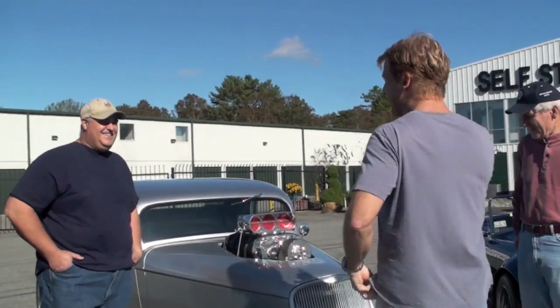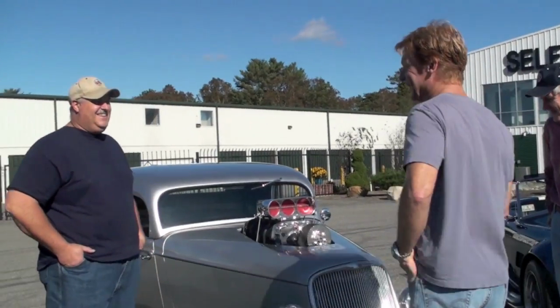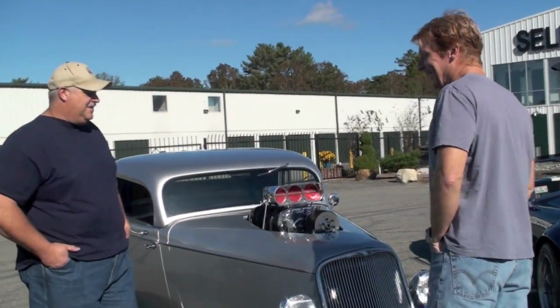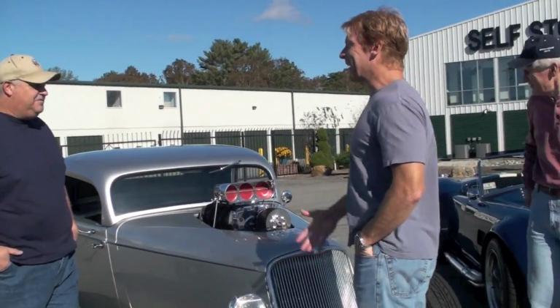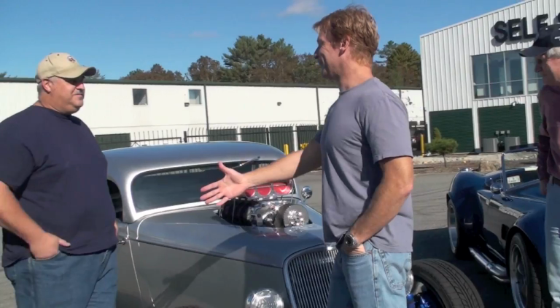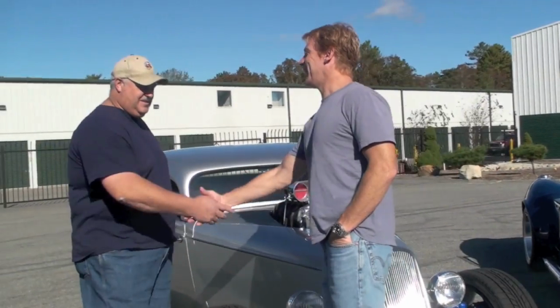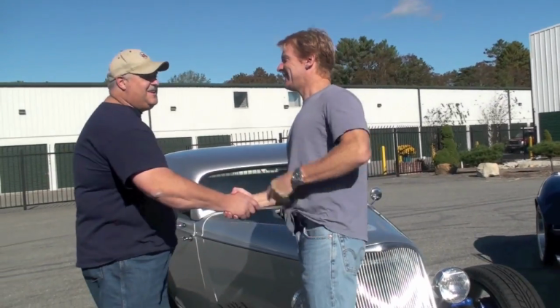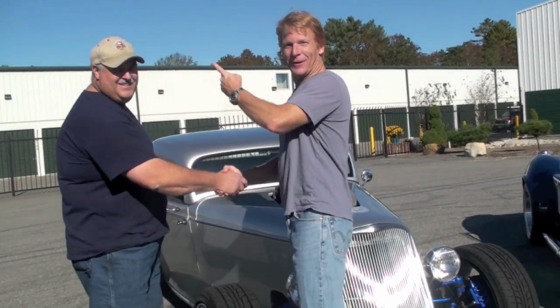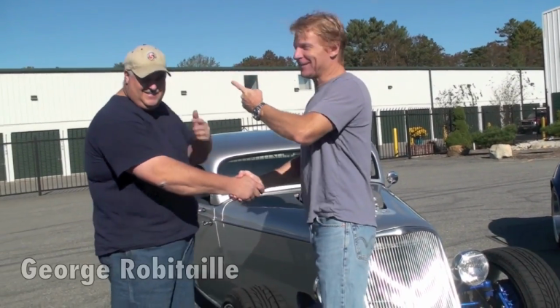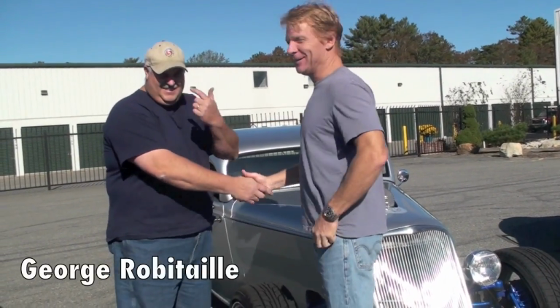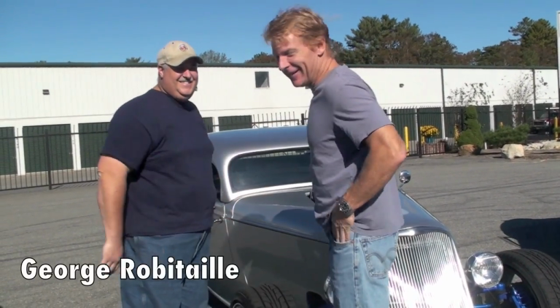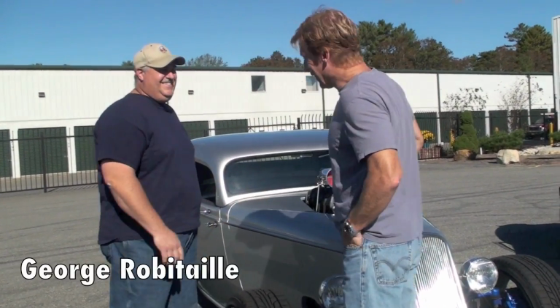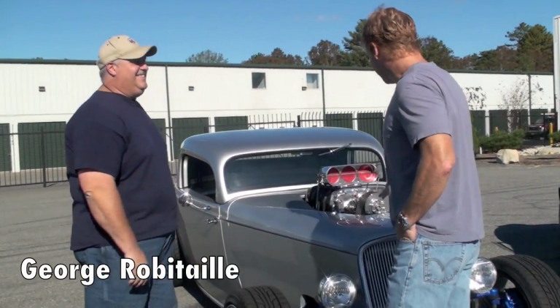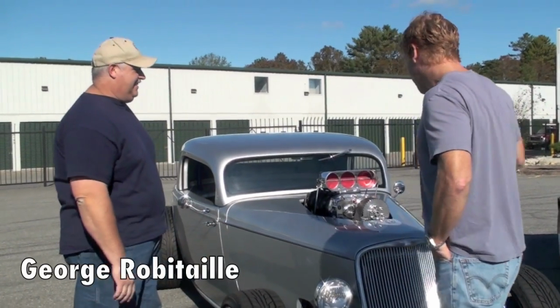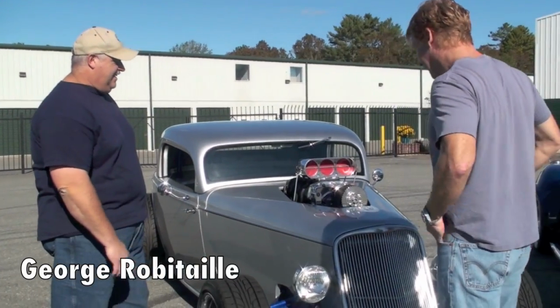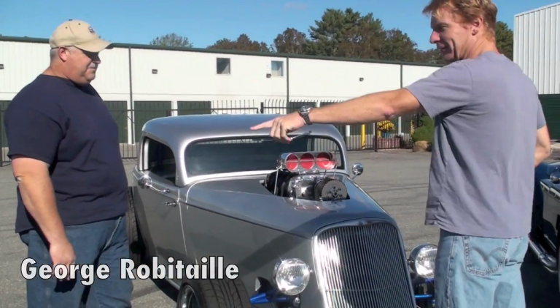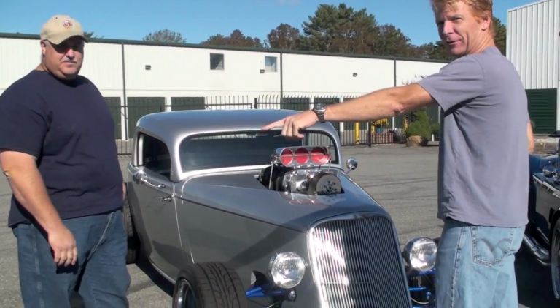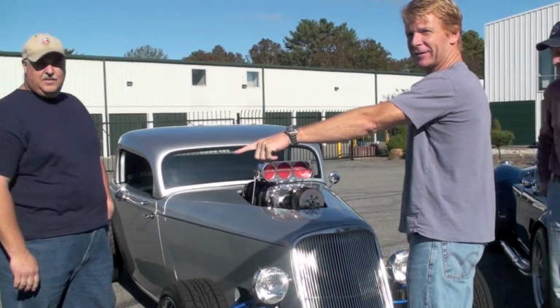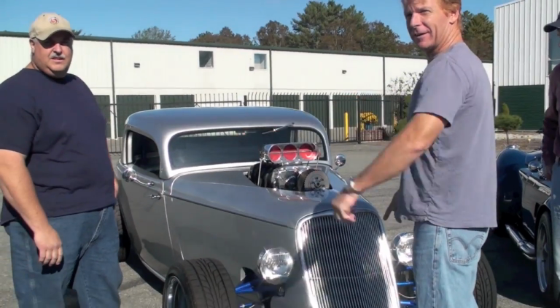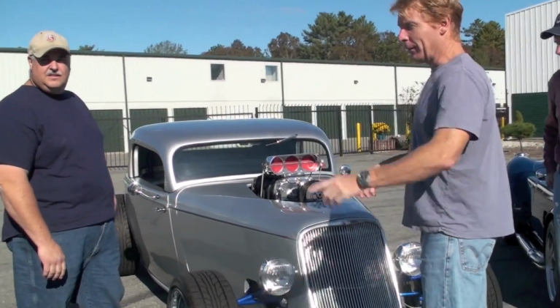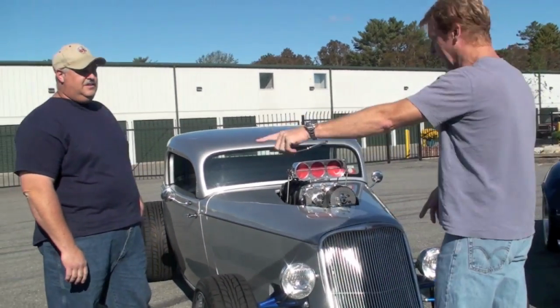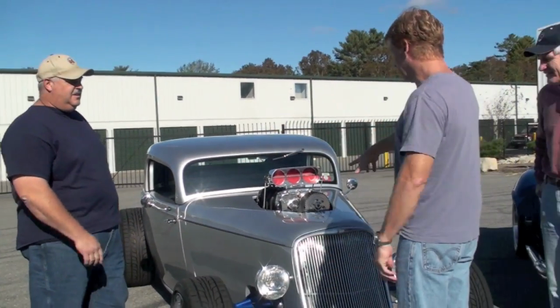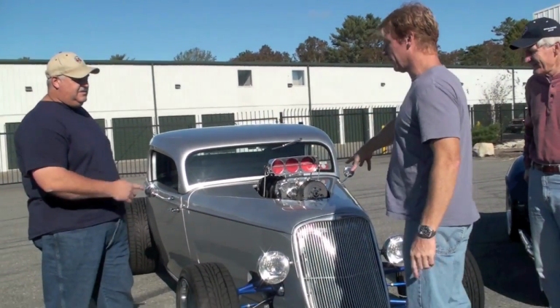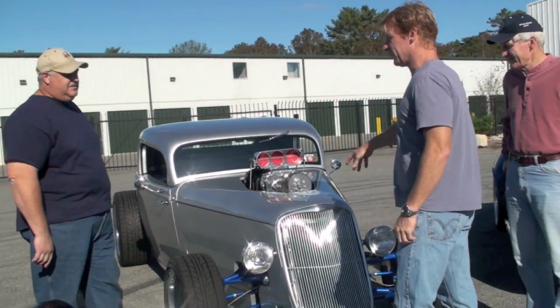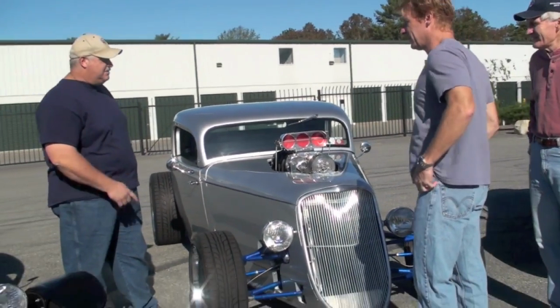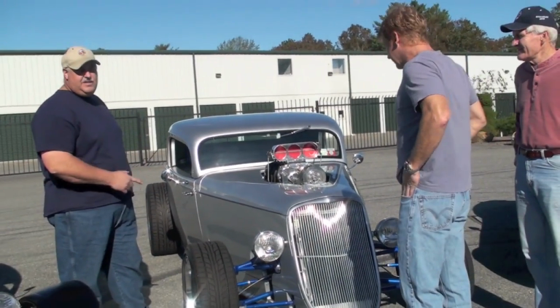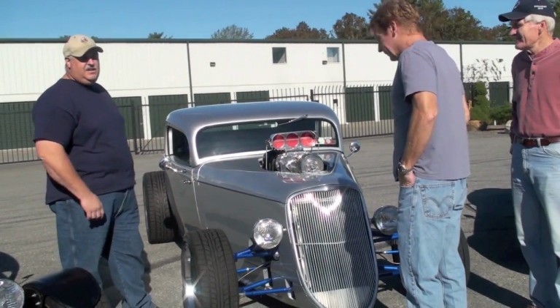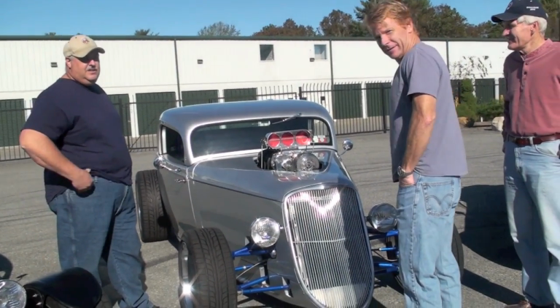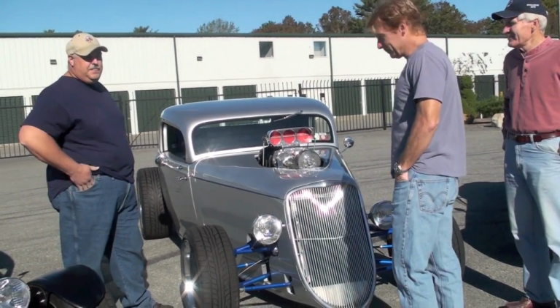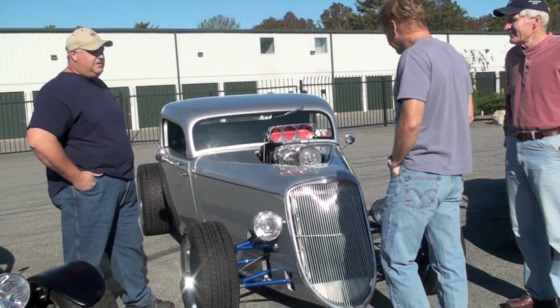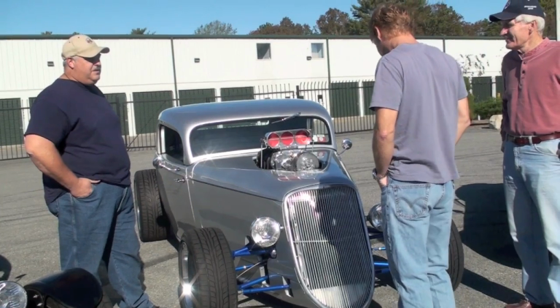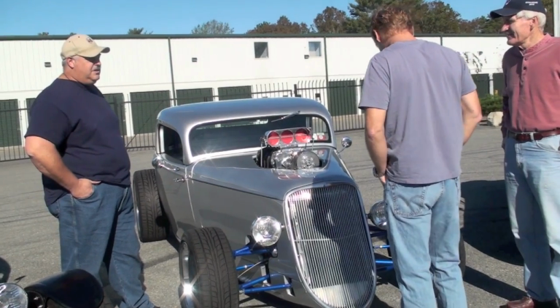Nothing mild about this car. Tell us about the car. So that's serial number 2 — actually, this is number 78. Got it about two and a half years ago.